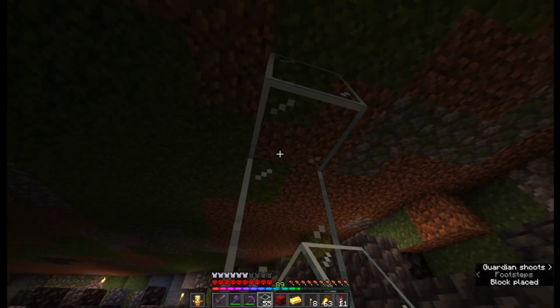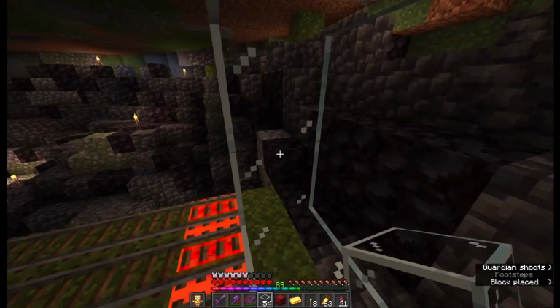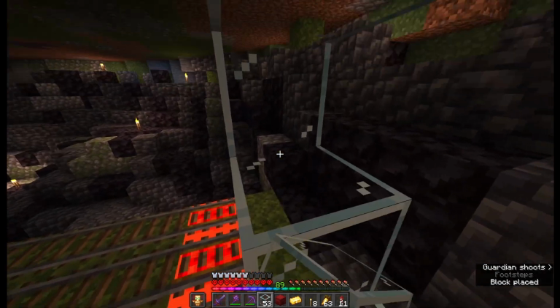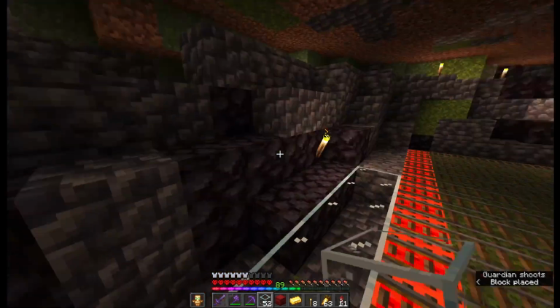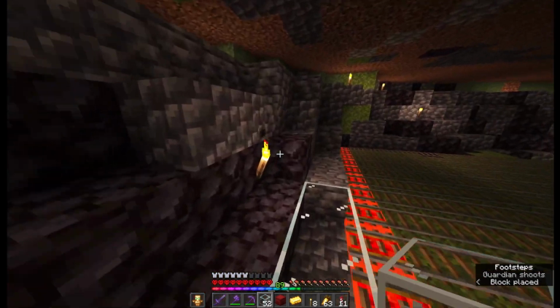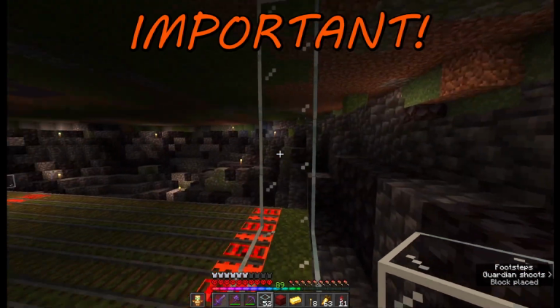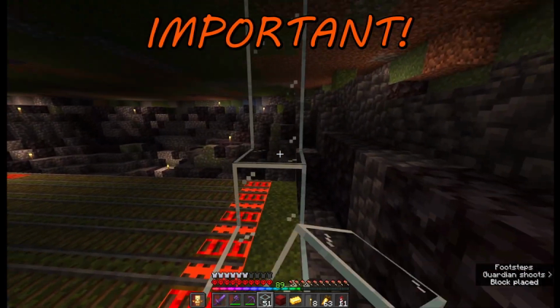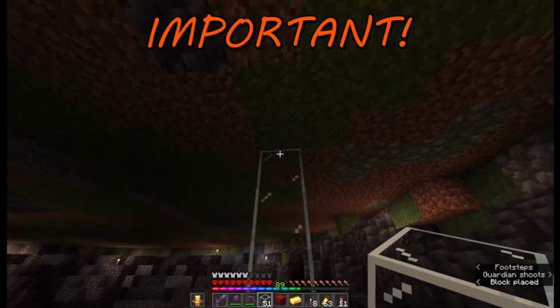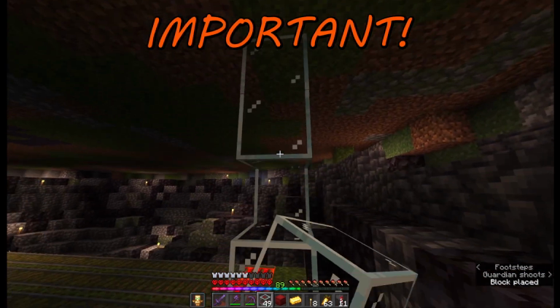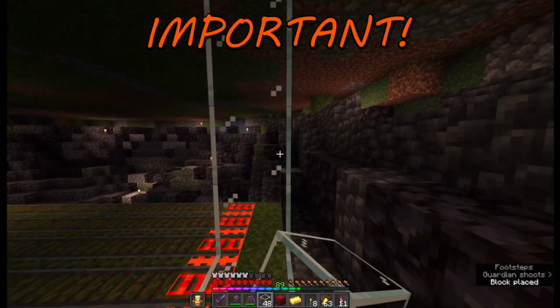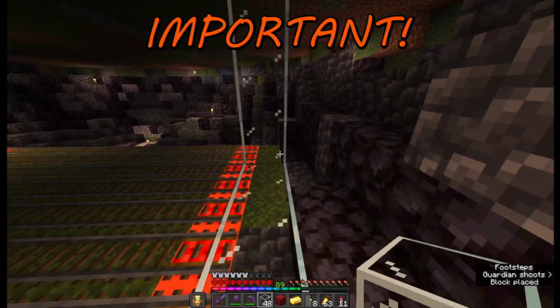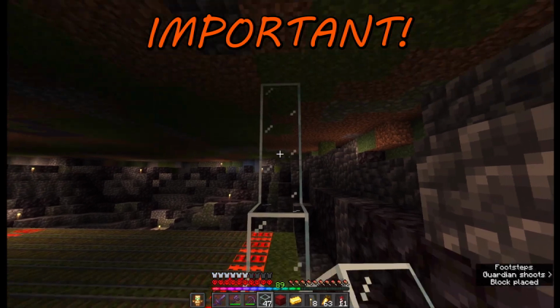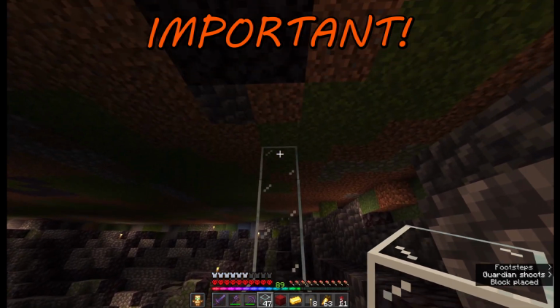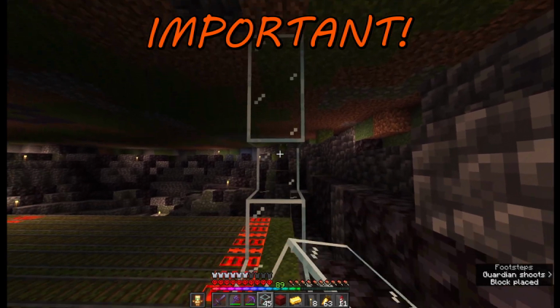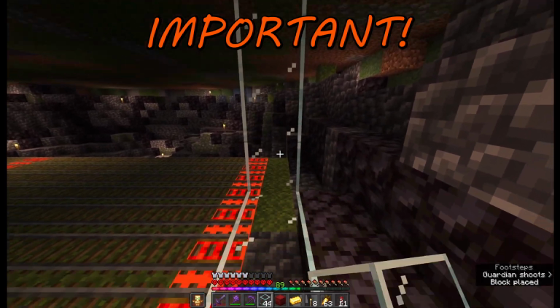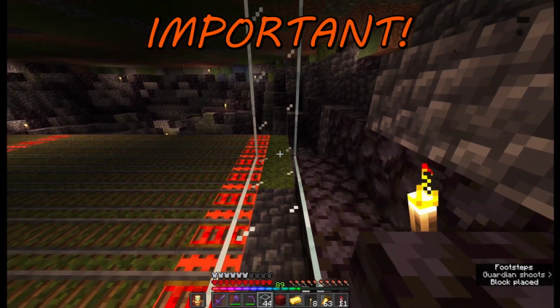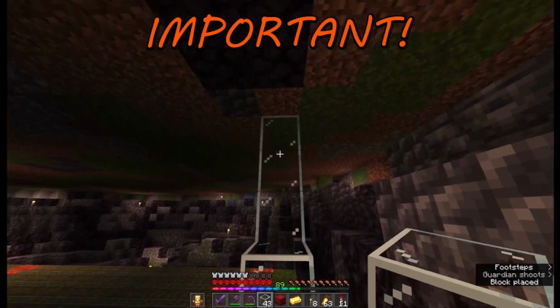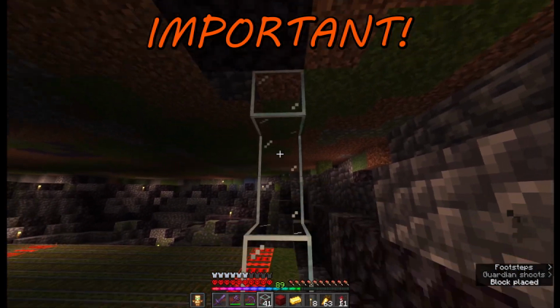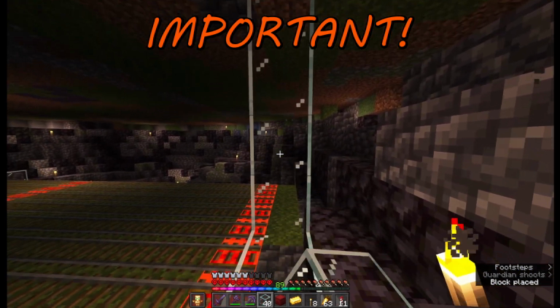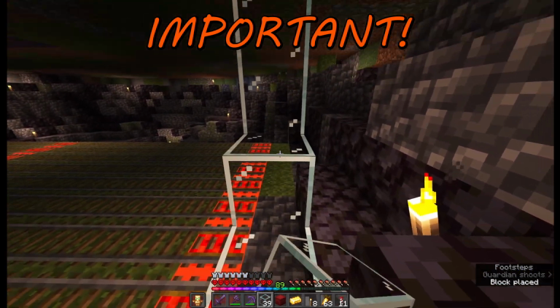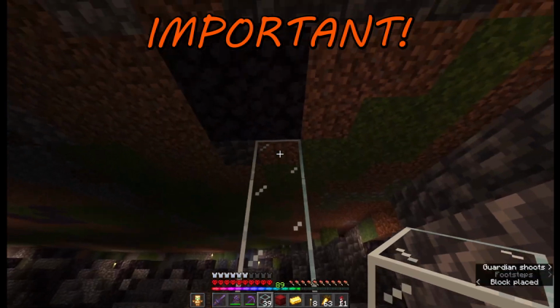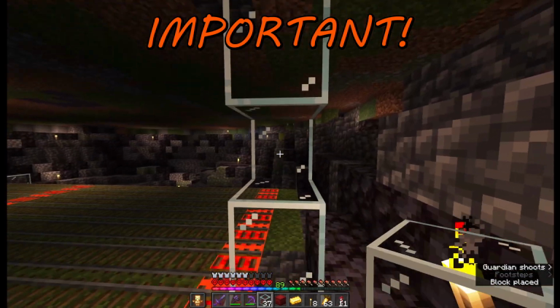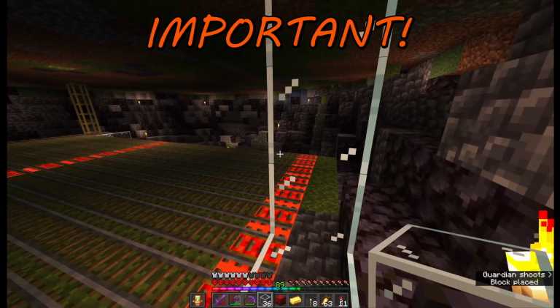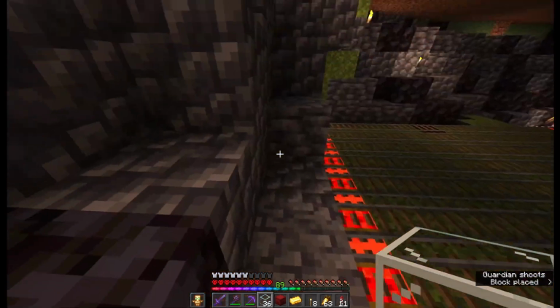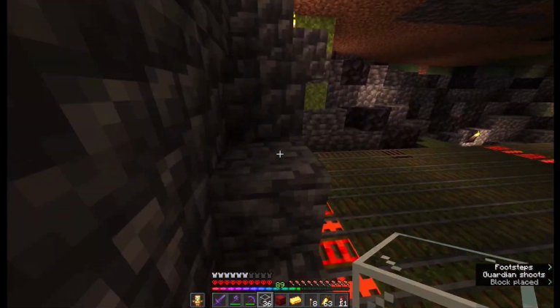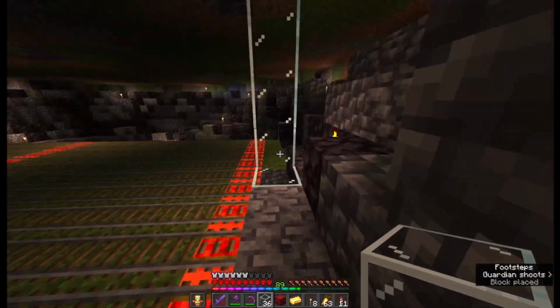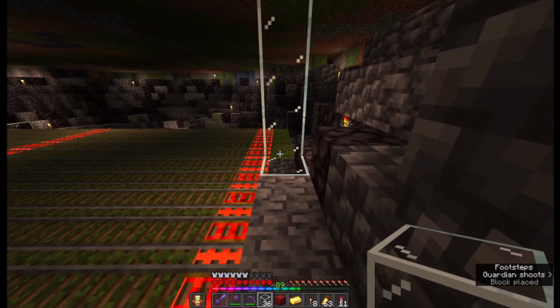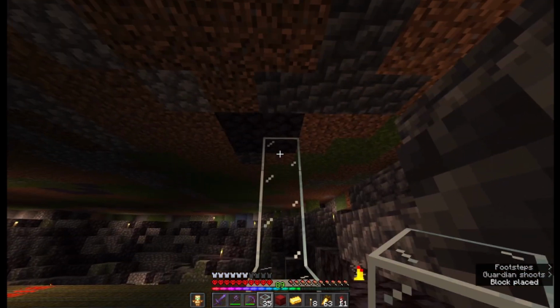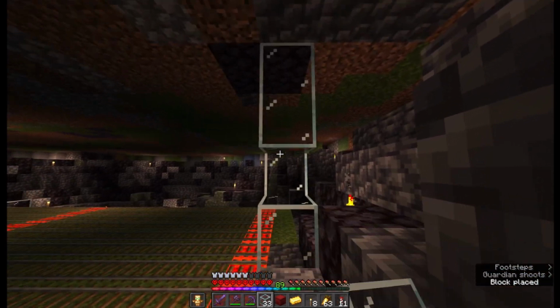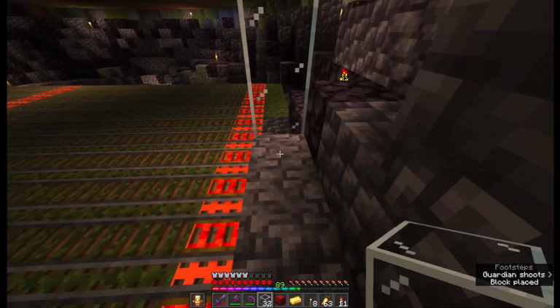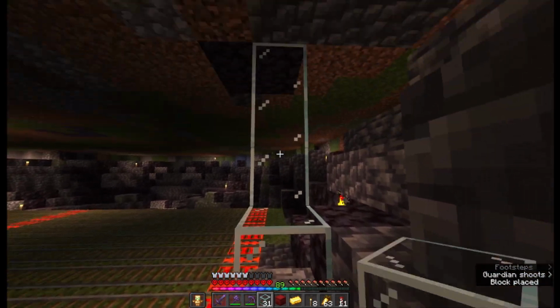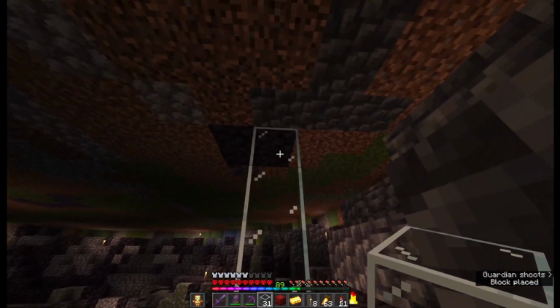Now I will surround my farm in glass. Future me speaking — I actually did a mistake. There should be a solid block next to a powered rail. Don't repeat my mistakes. Put a solid block there. Everything else can be glass, it's completely fine. You build, you learn.